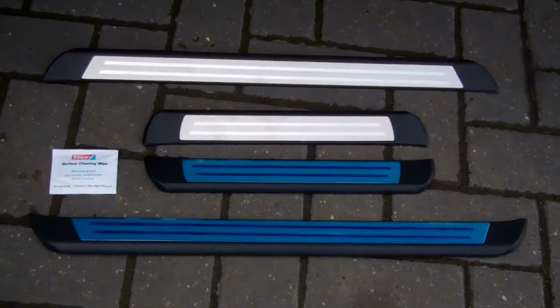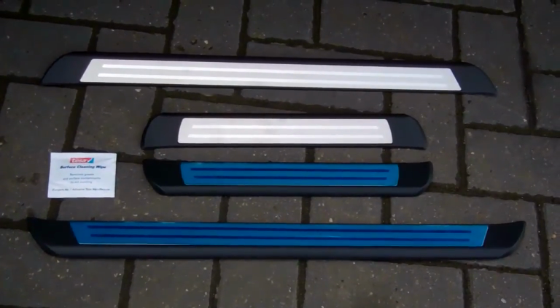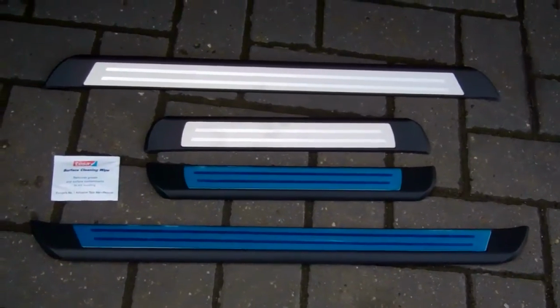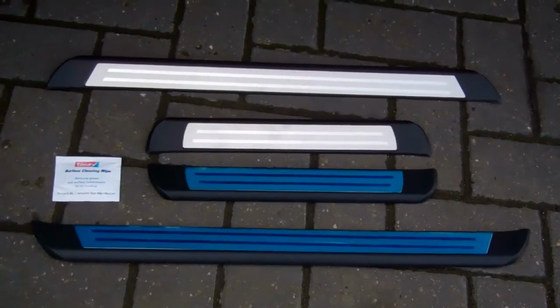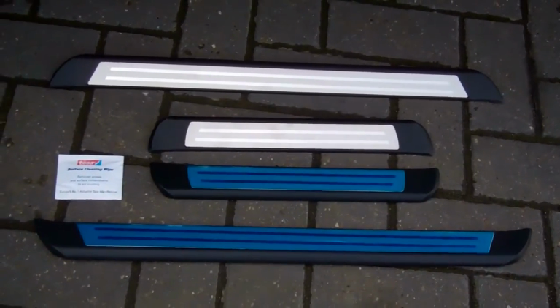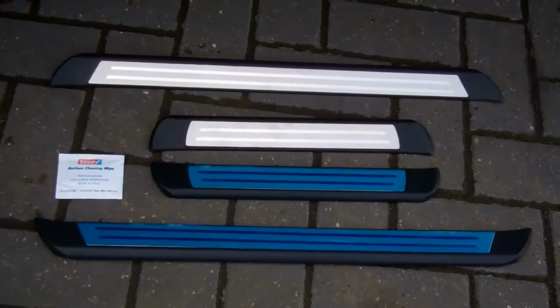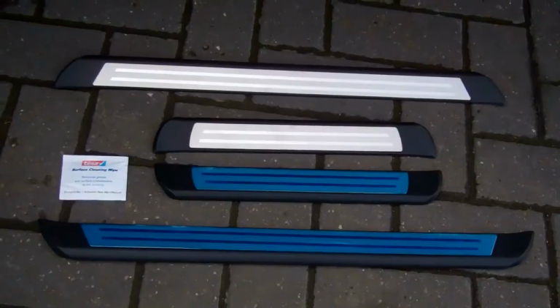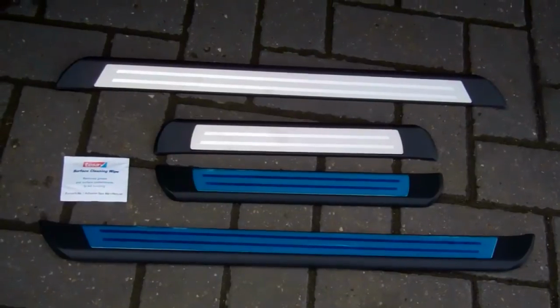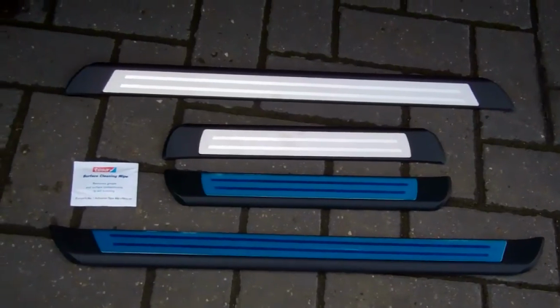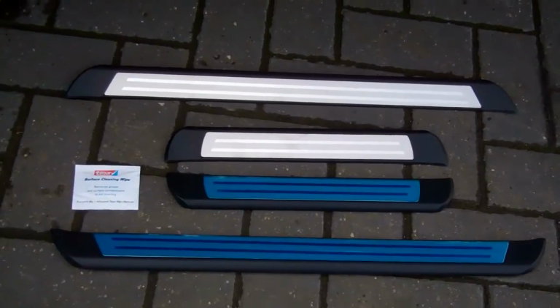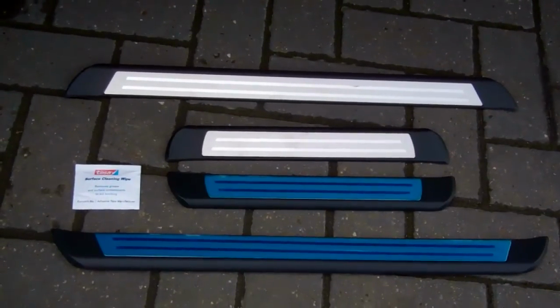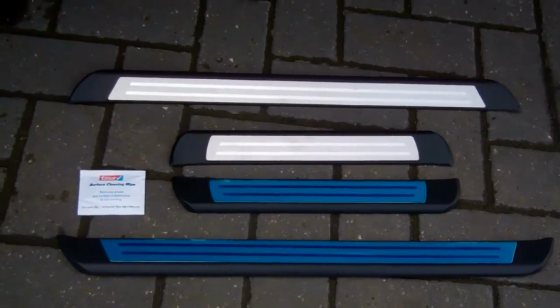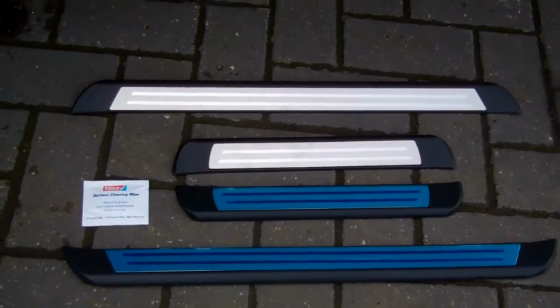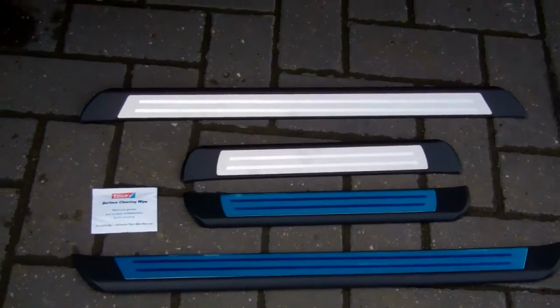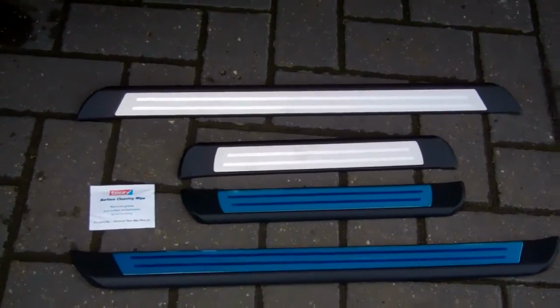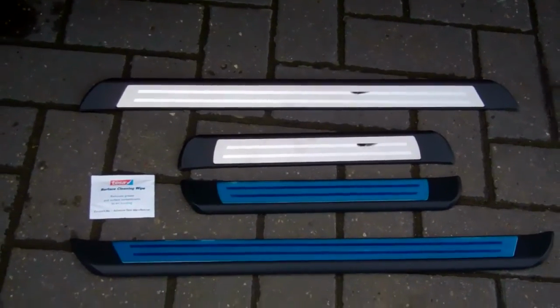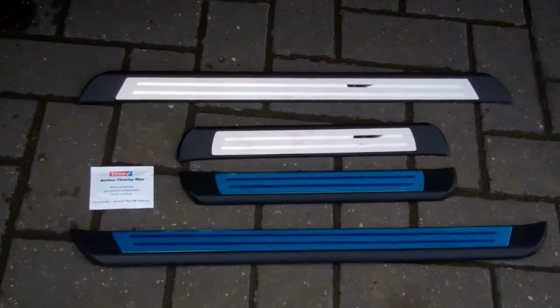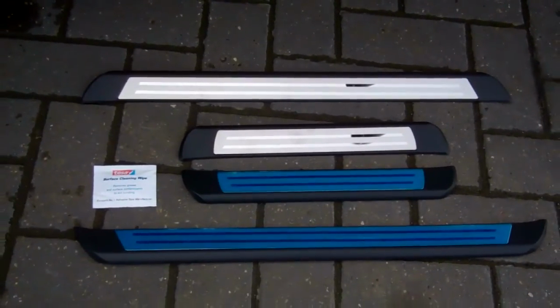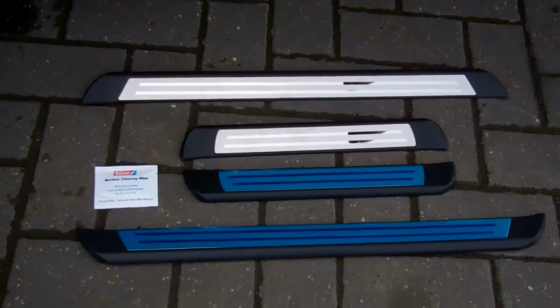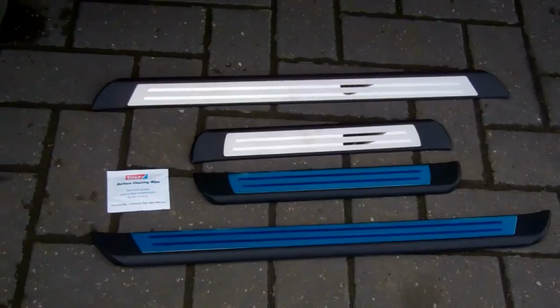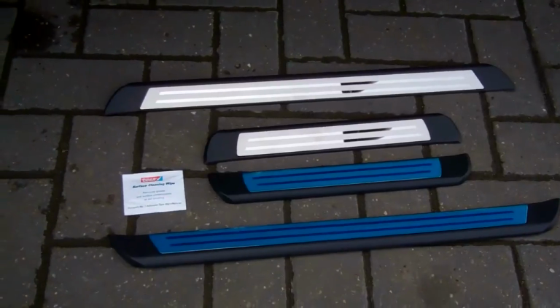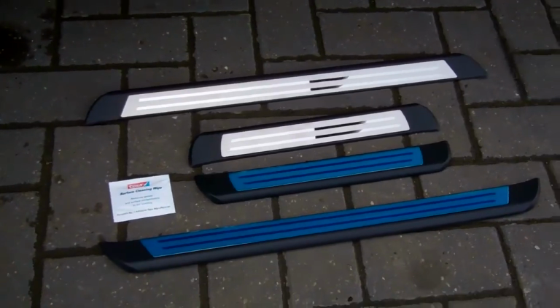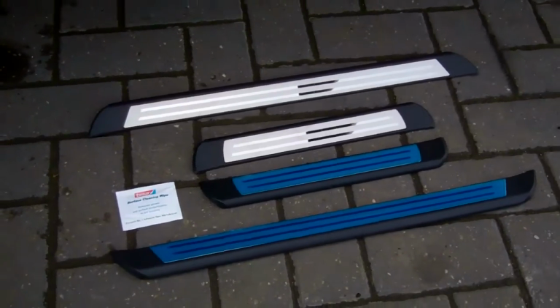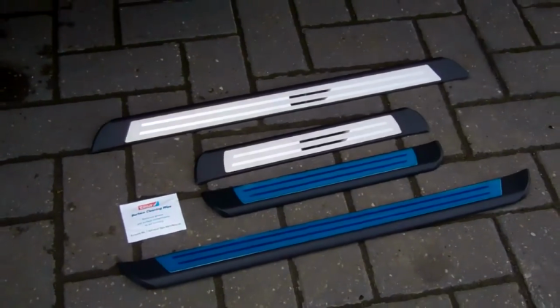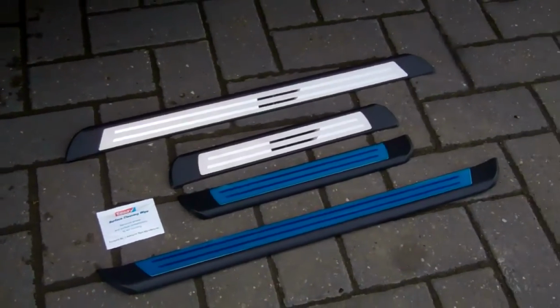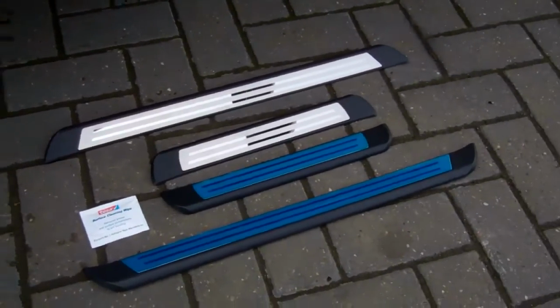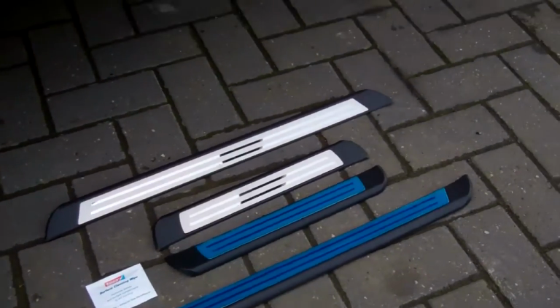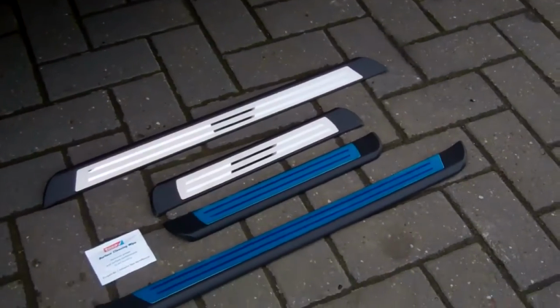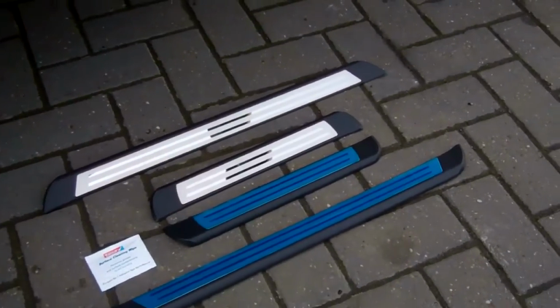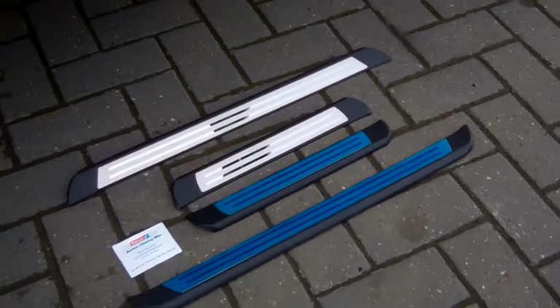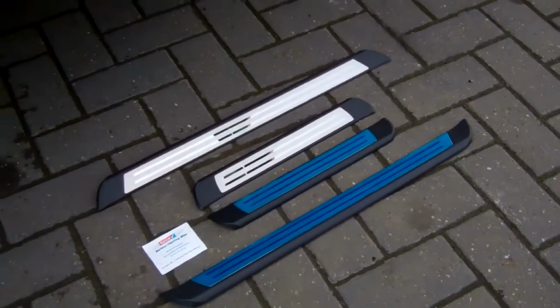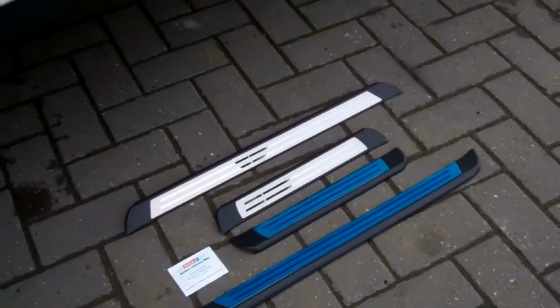The stainless strips are covered with a blue film. We've removed that film on two of these pieces so we can do the video and show you how it looks, but obviously when you fit them you would remove the blue film.